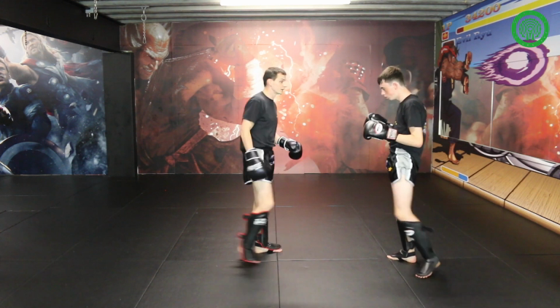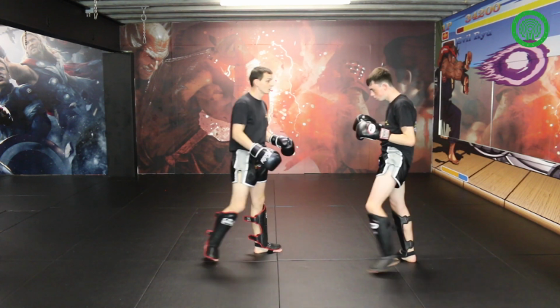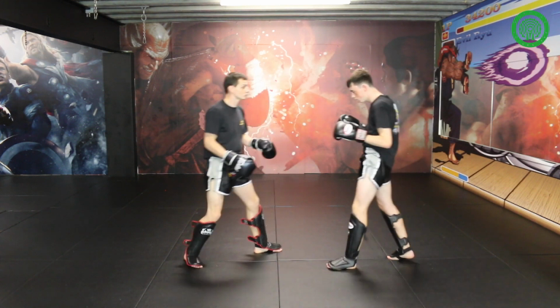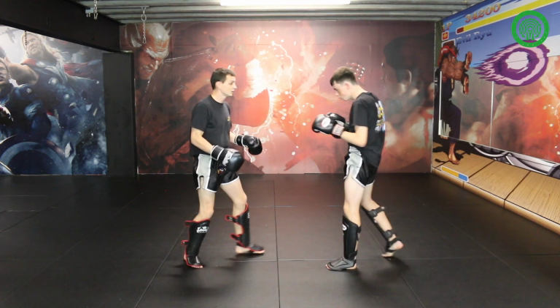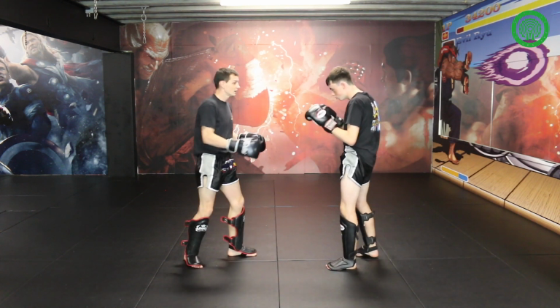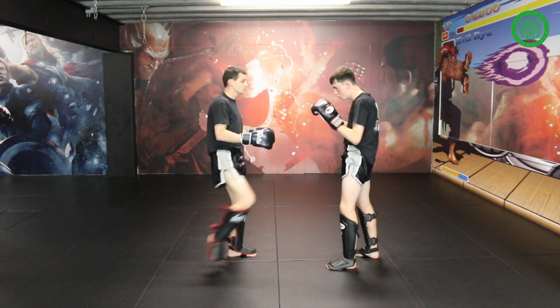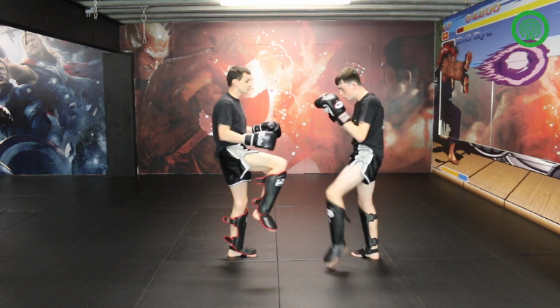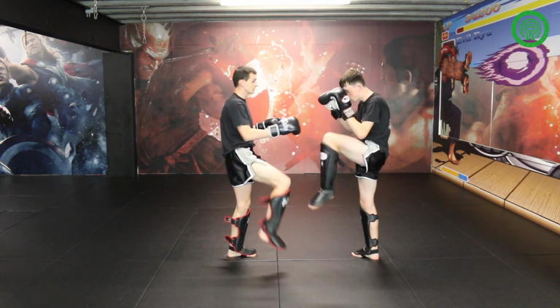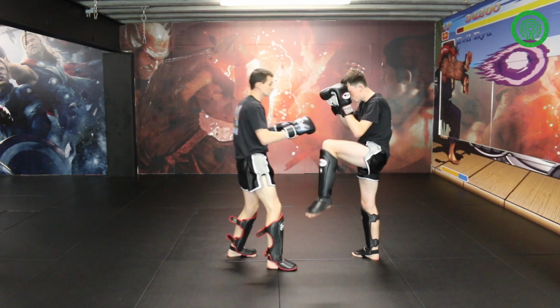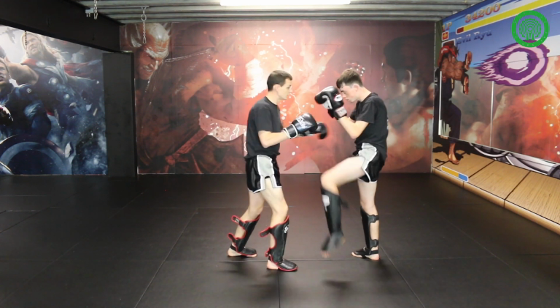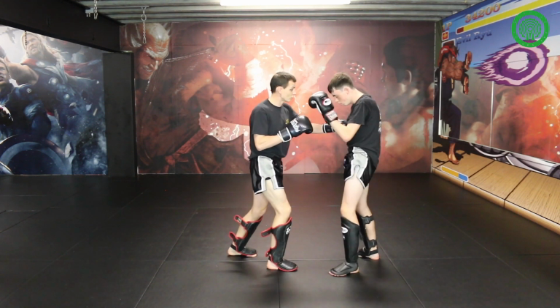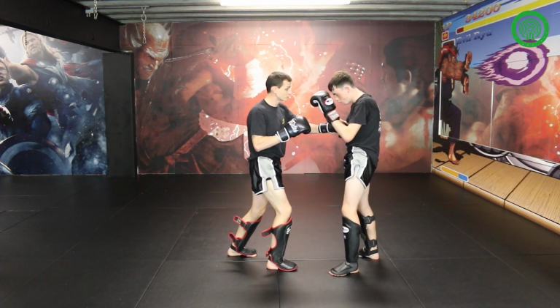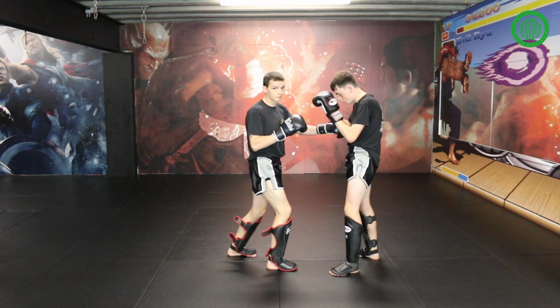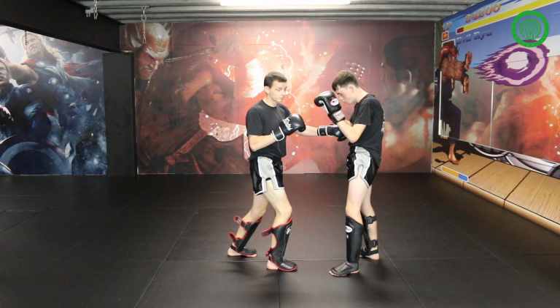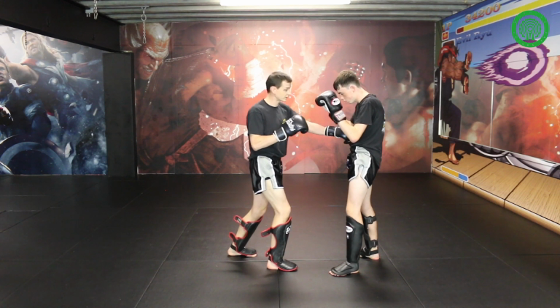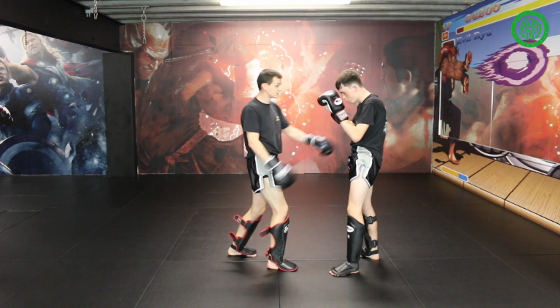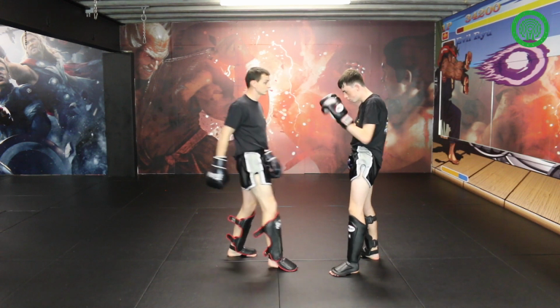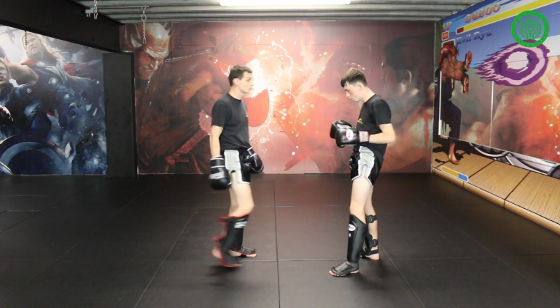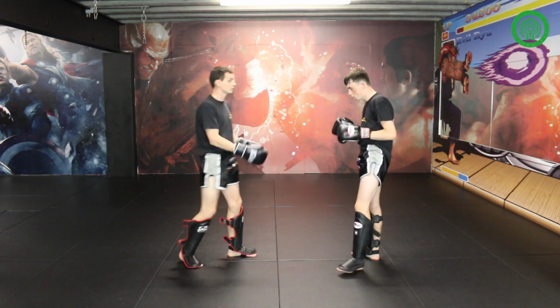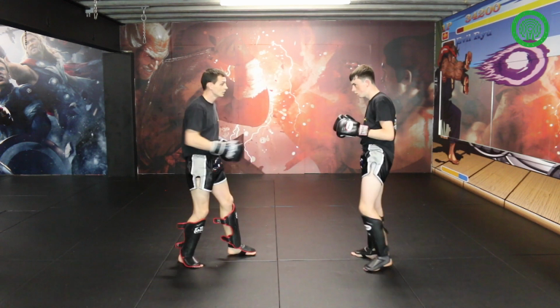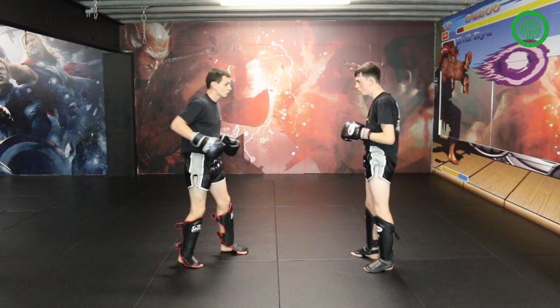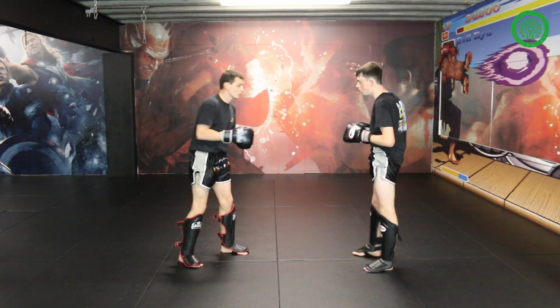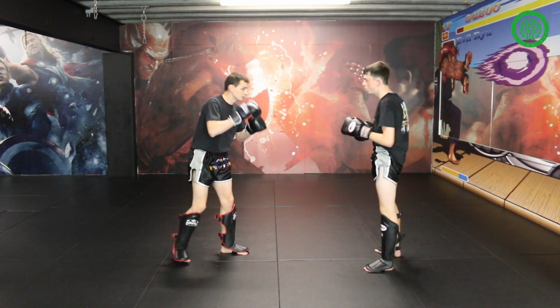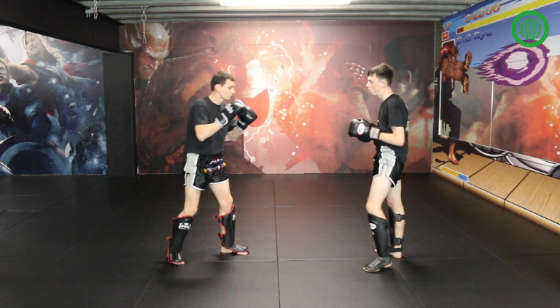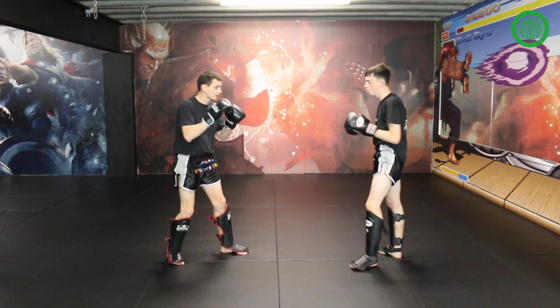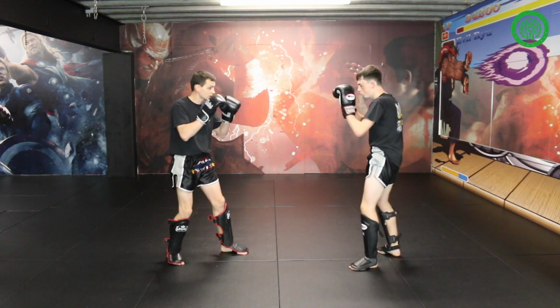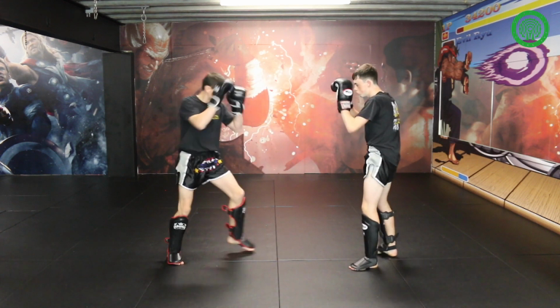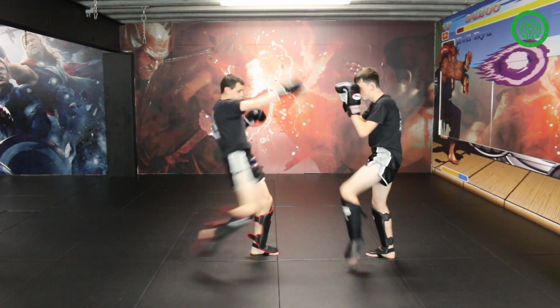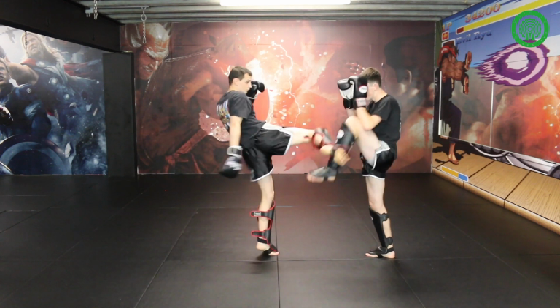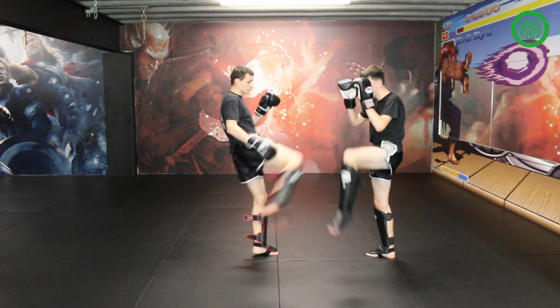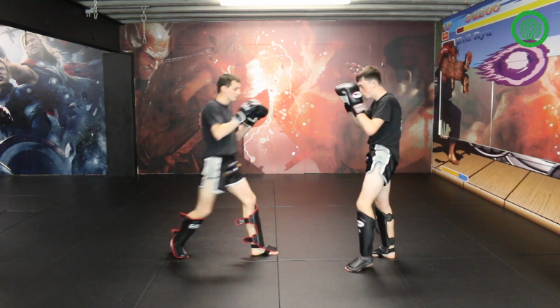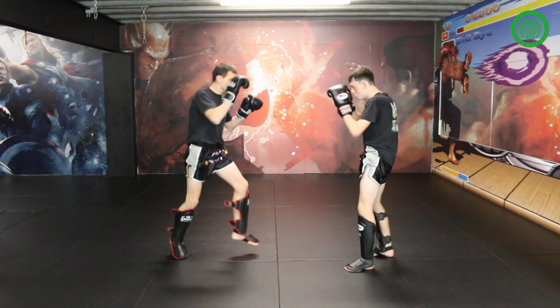So when he blocks, you can see the knee is on right down the centre, the stomach's open. So we go down and throw the right kick, do it with your block and fake it.